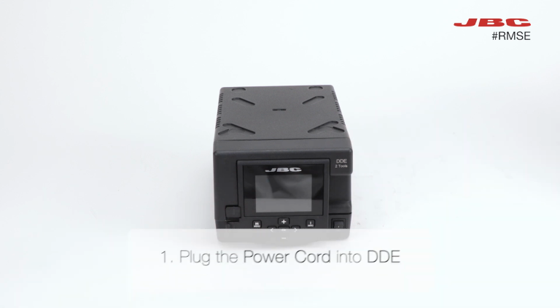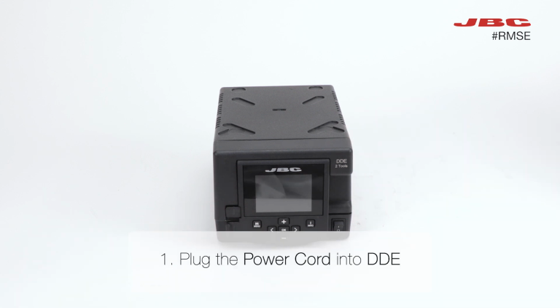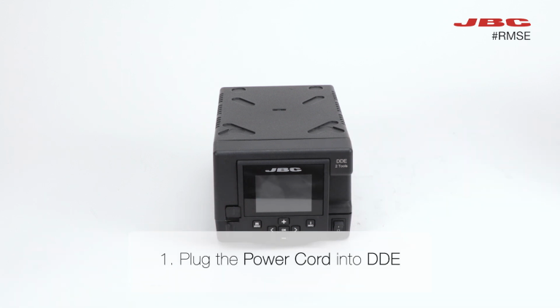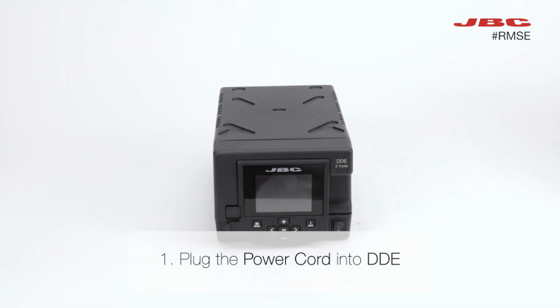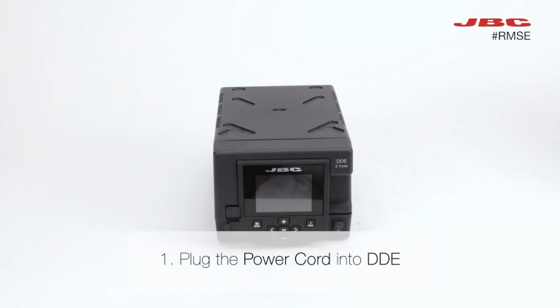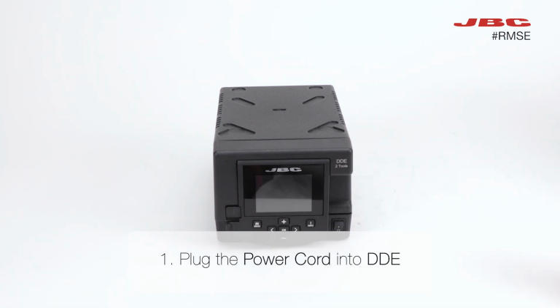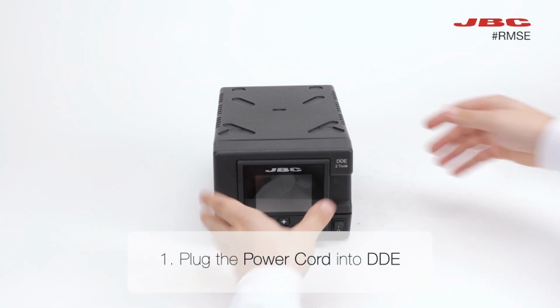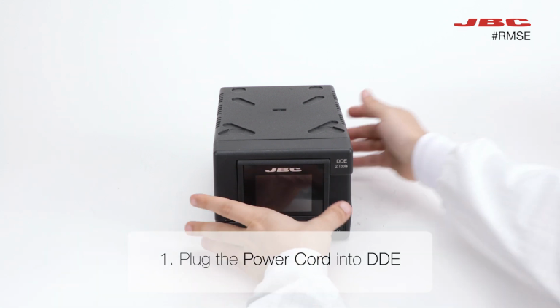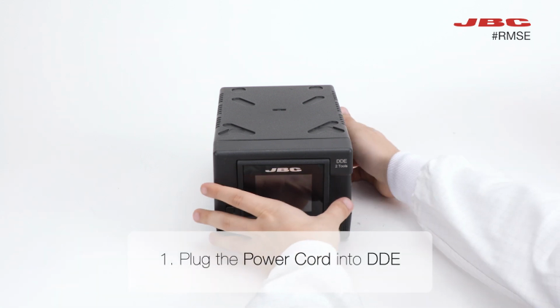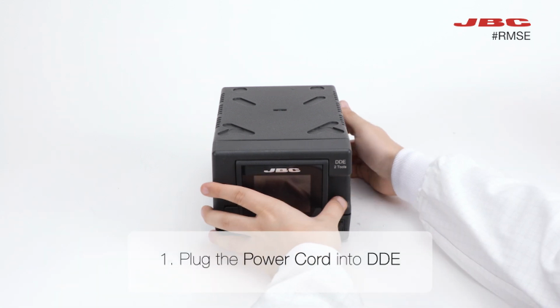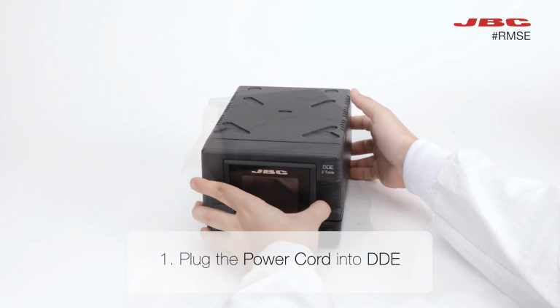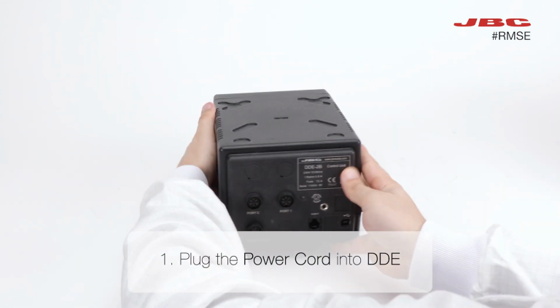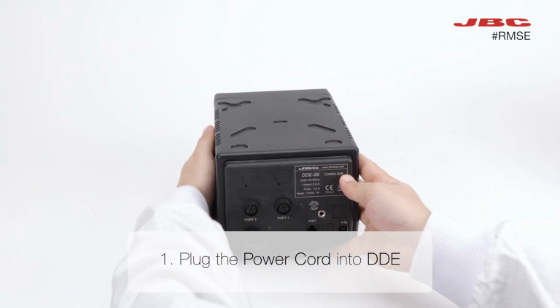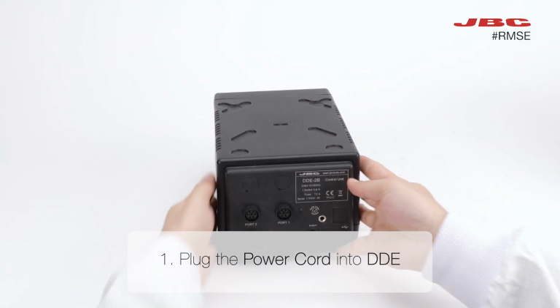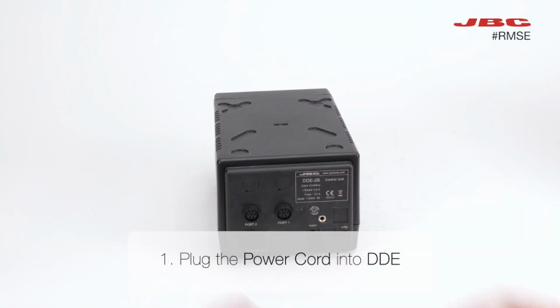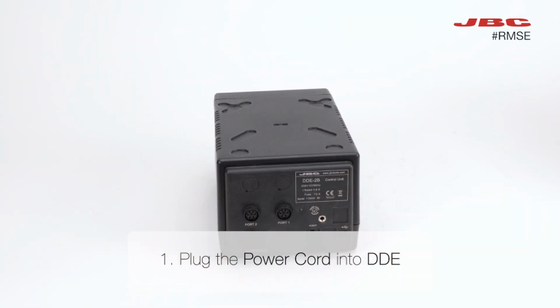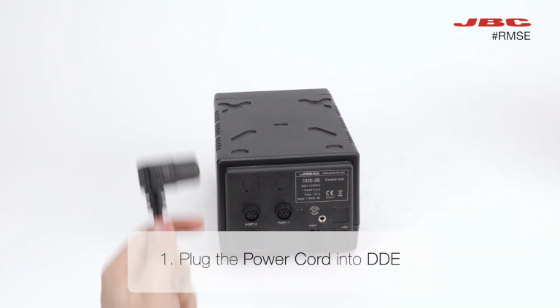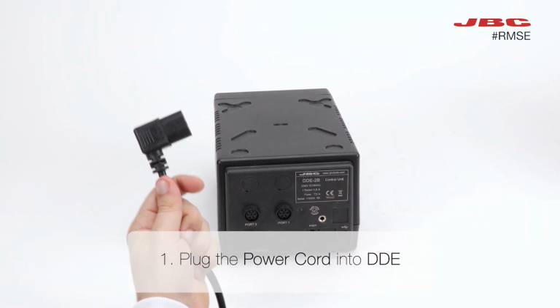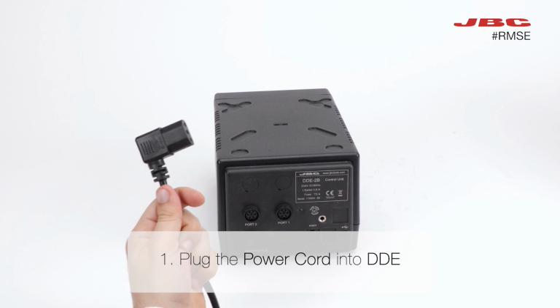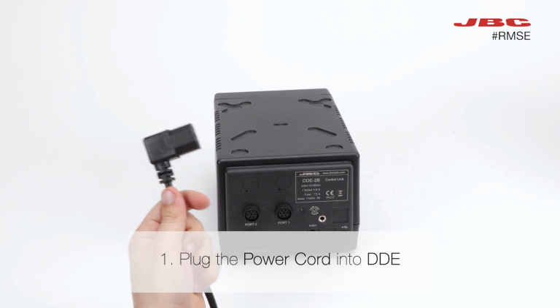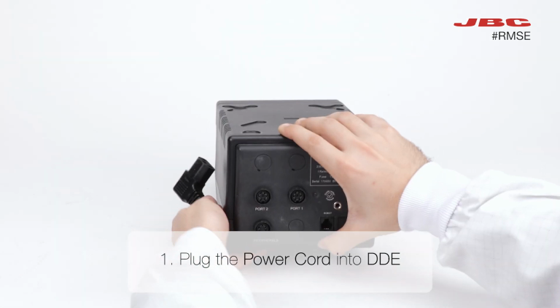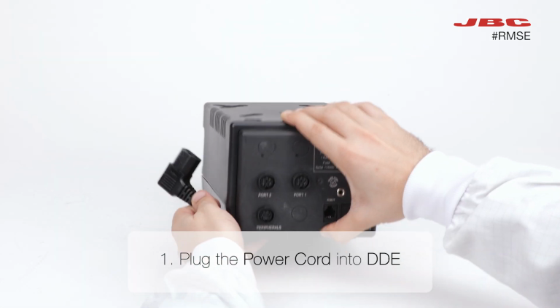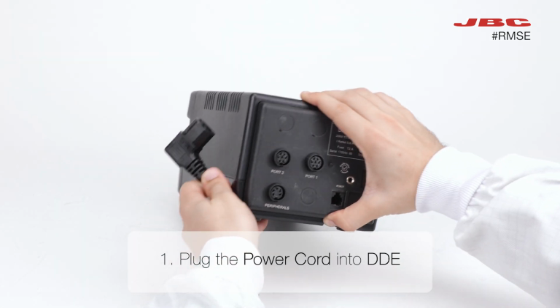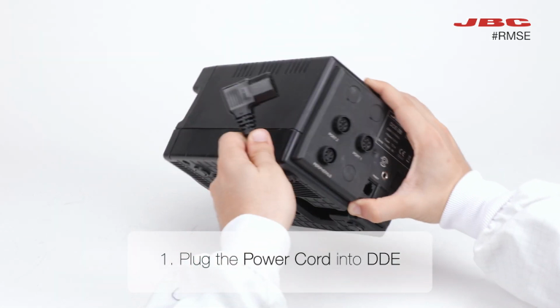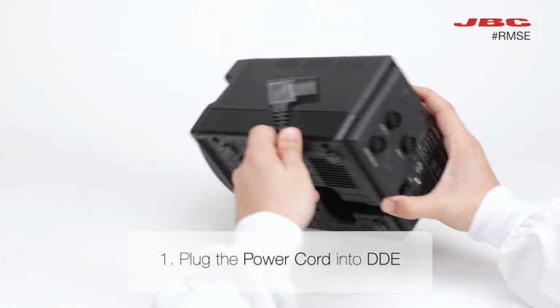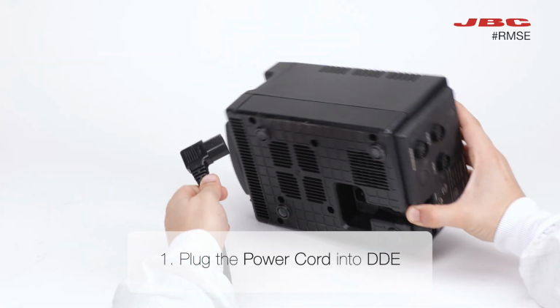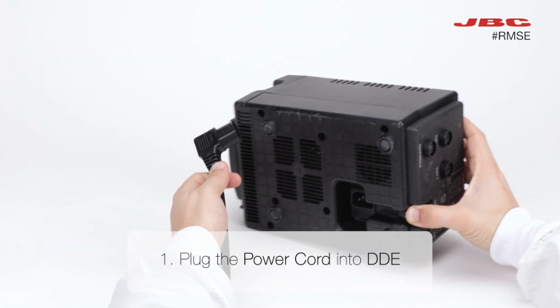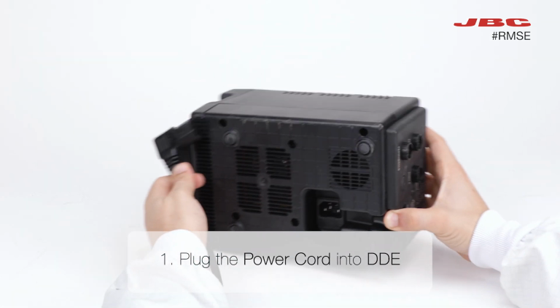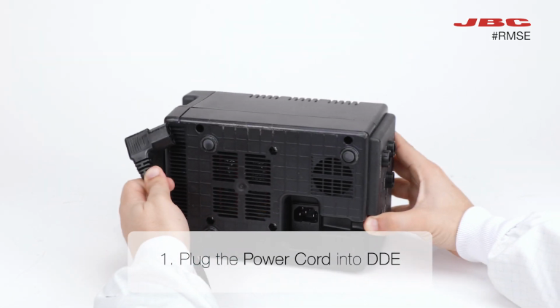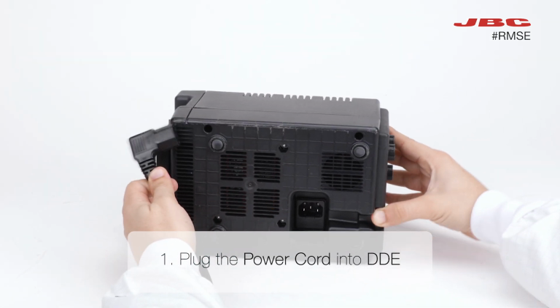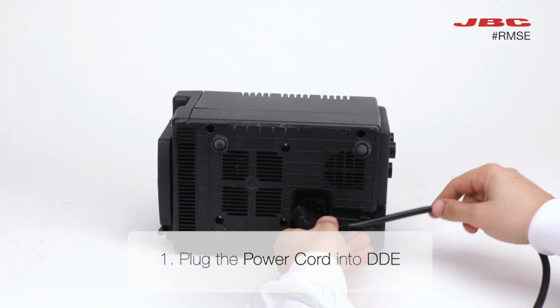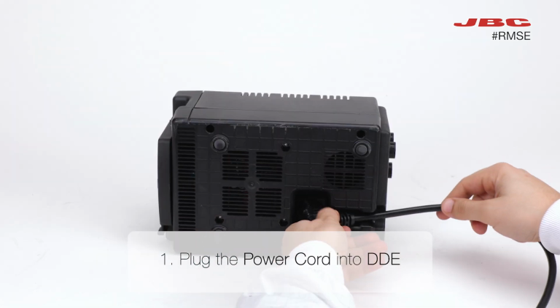First things first, plug in the power cord into your DD. This is the heartbeat of your setup, so make sure it's securely connected.